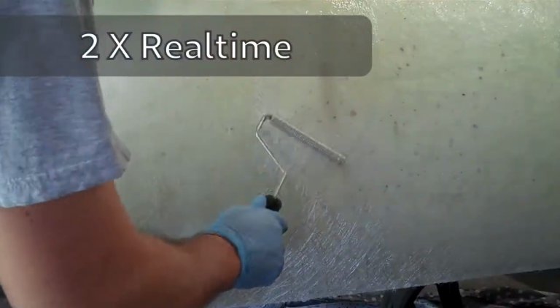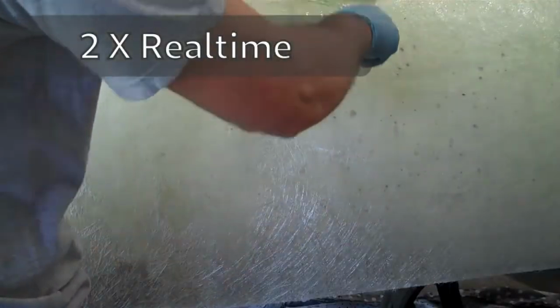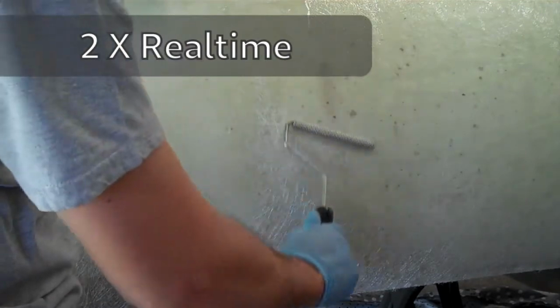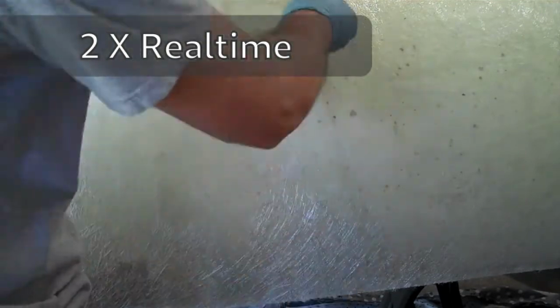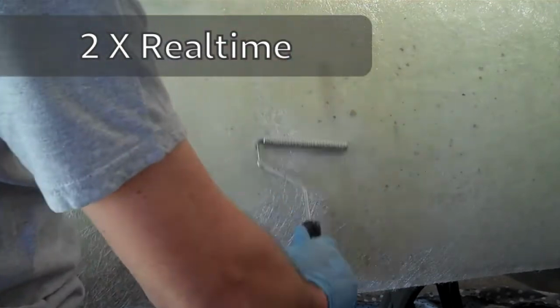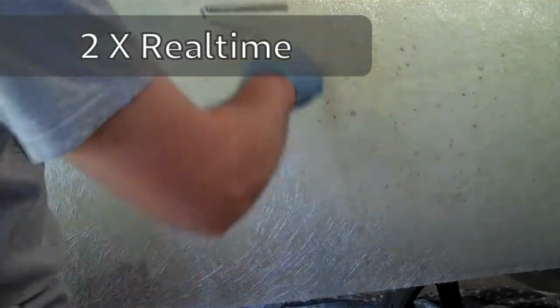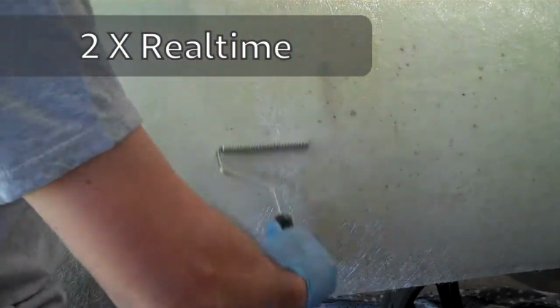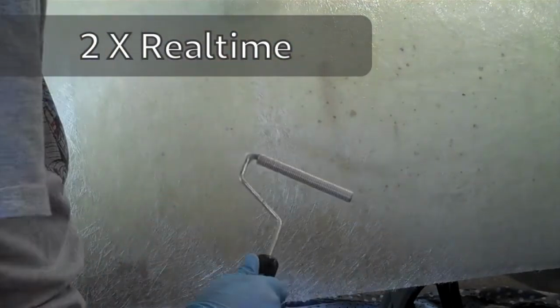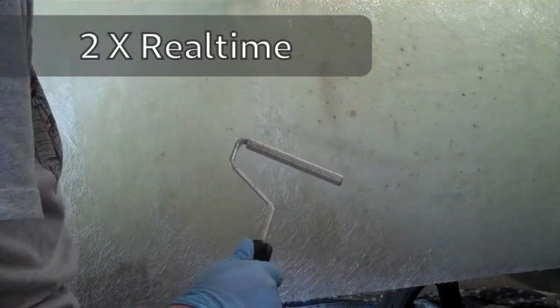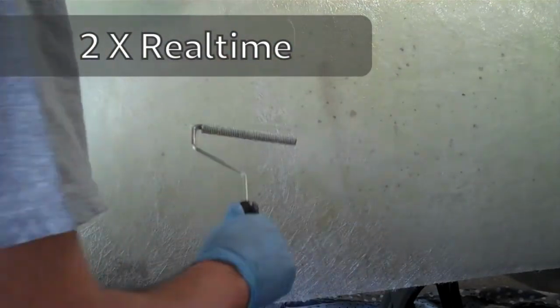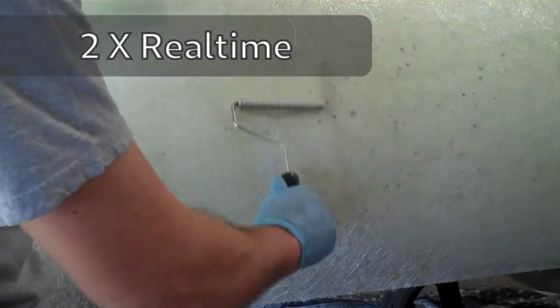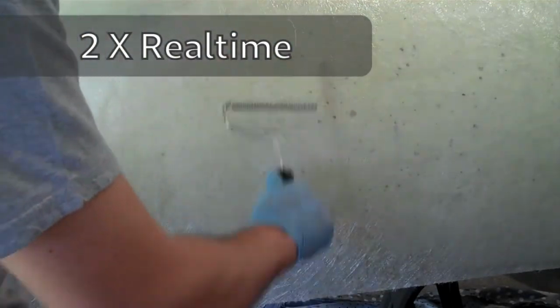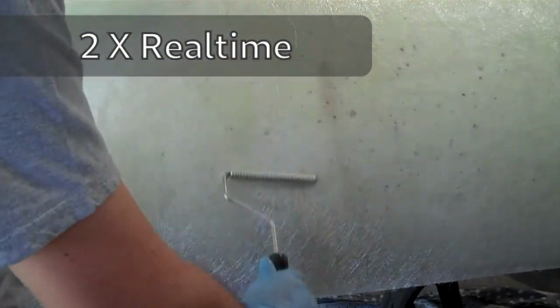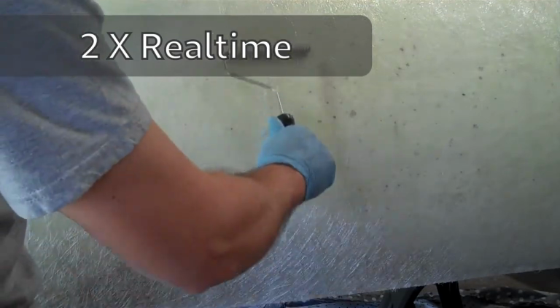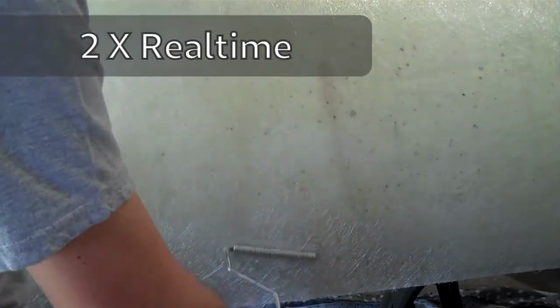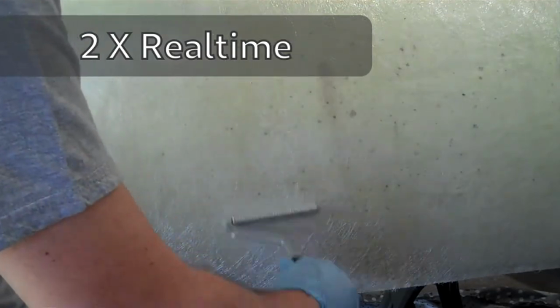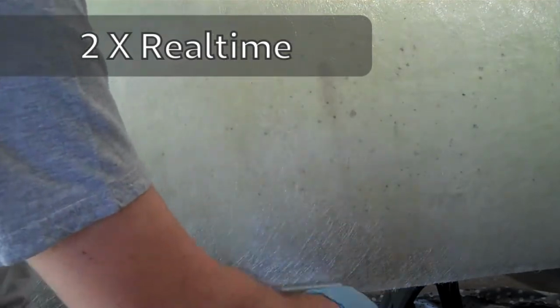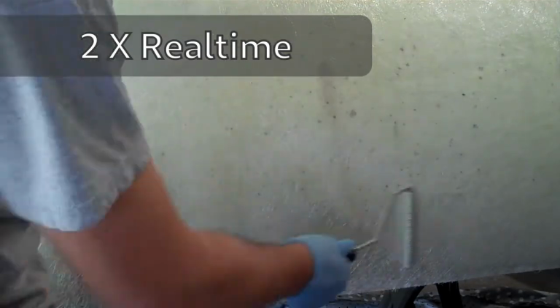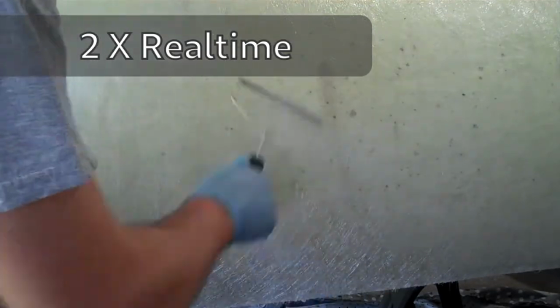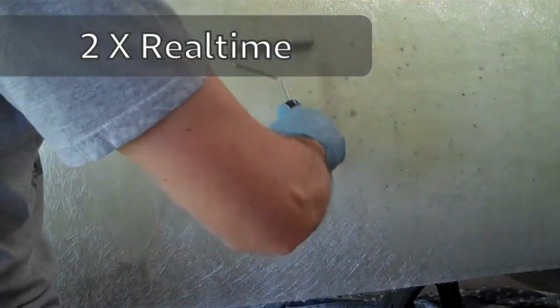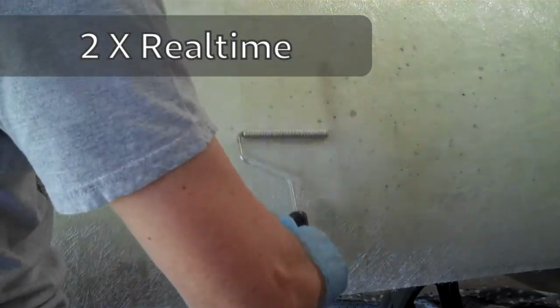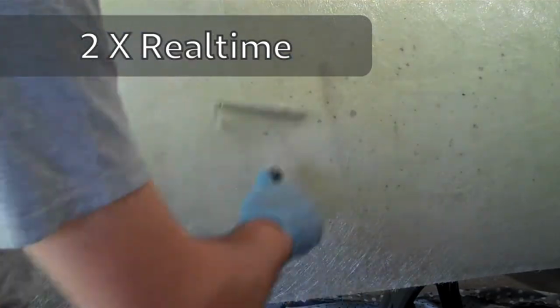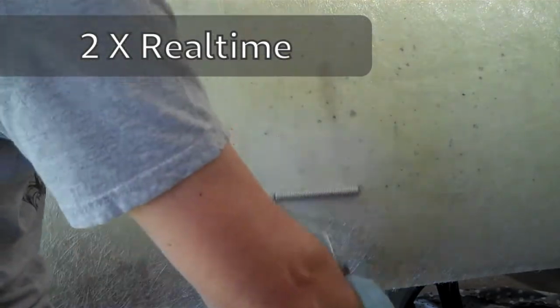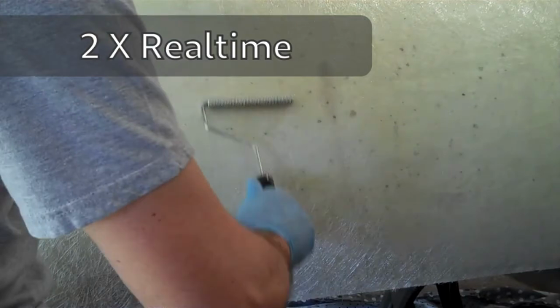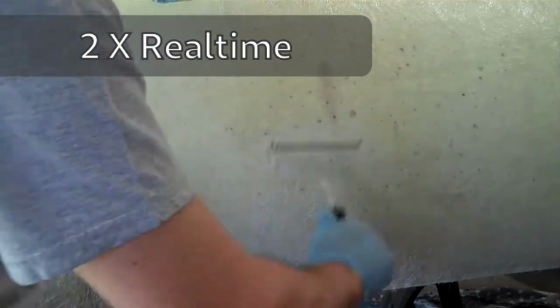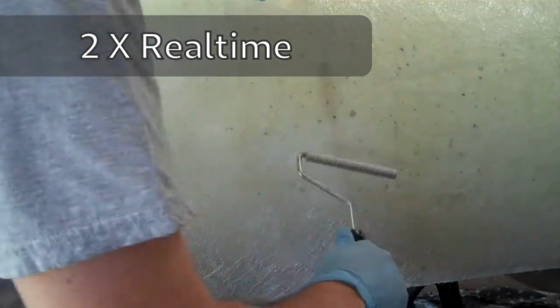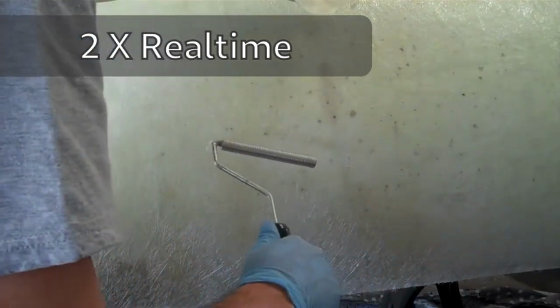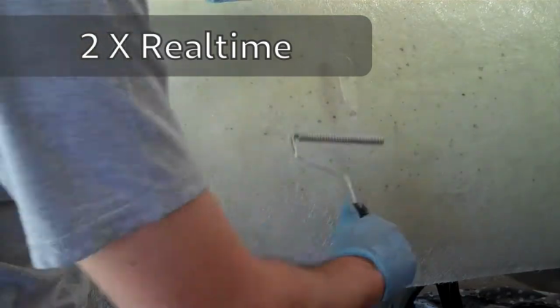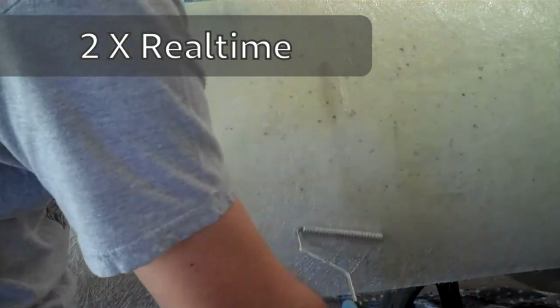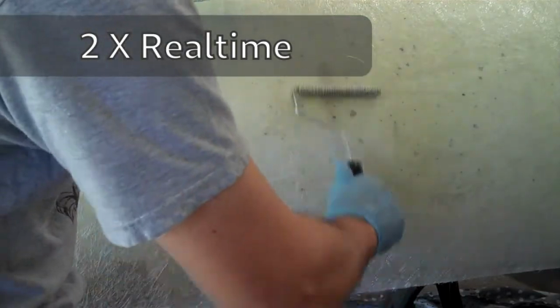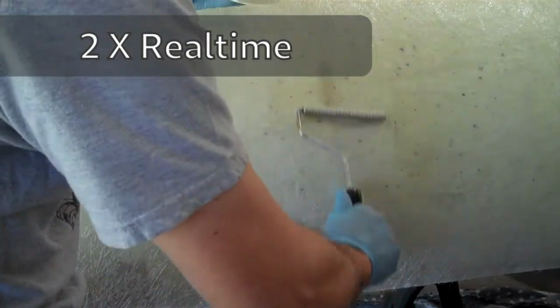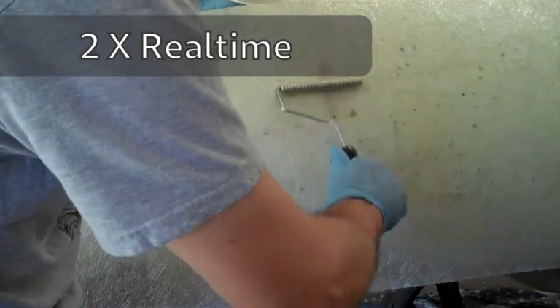Because I'm working on a slope, I pour the resin on the high side and then use the roller to move it downward, or sometimes back up if it's flowing too quickly to be absorbed into the mat. I'm trying to get the entire mat wet without letting too much resin drop off the bottom edge onto the drop cloths.